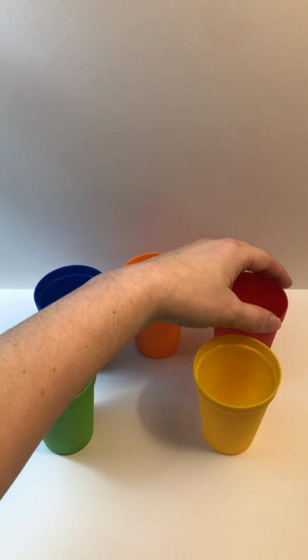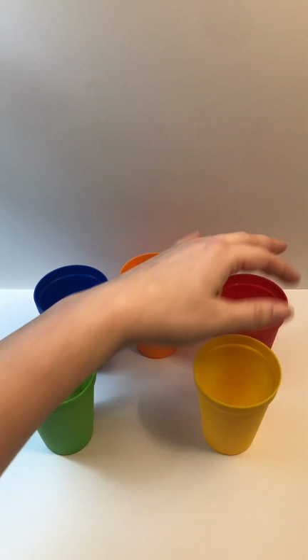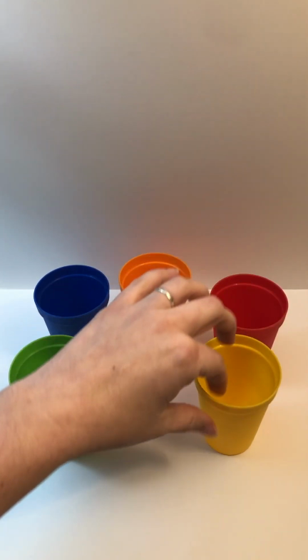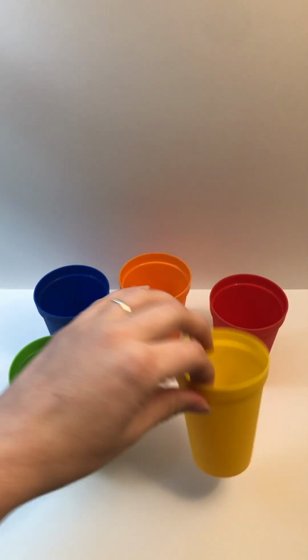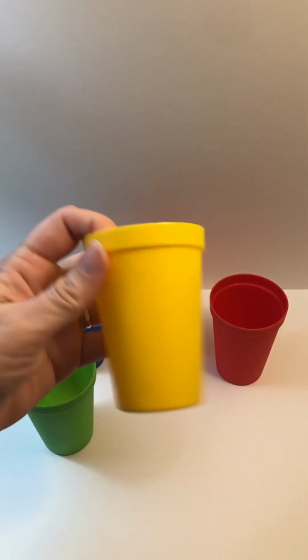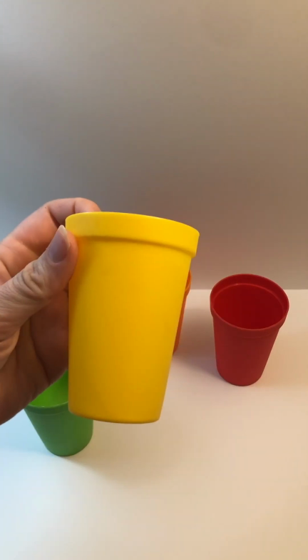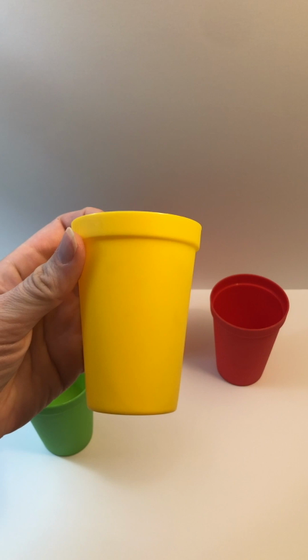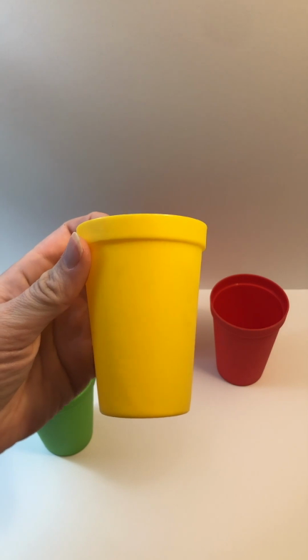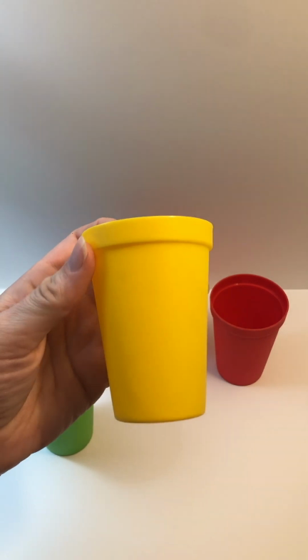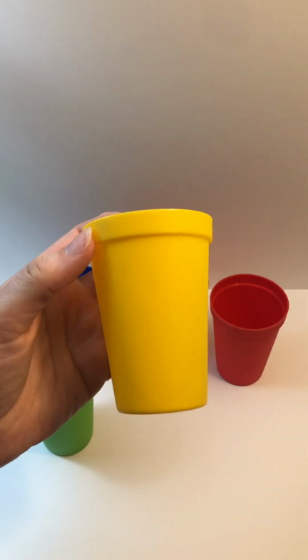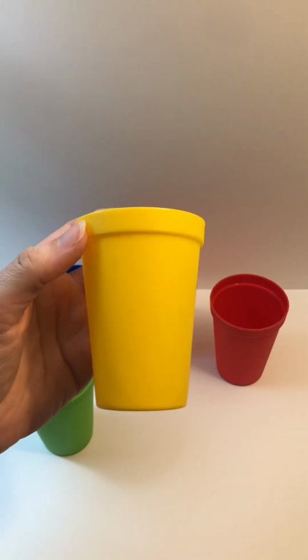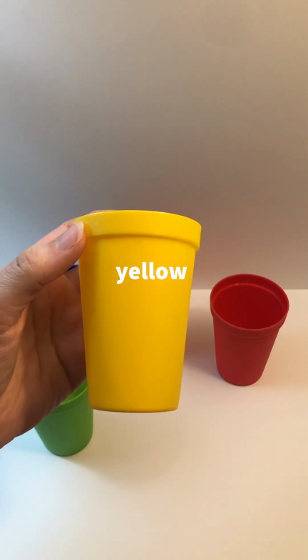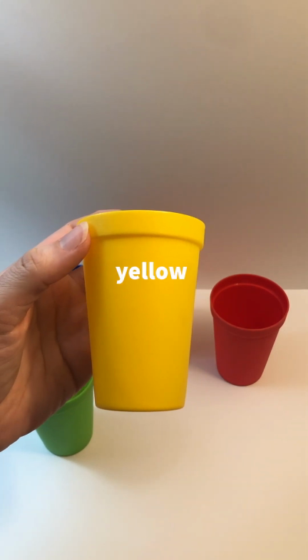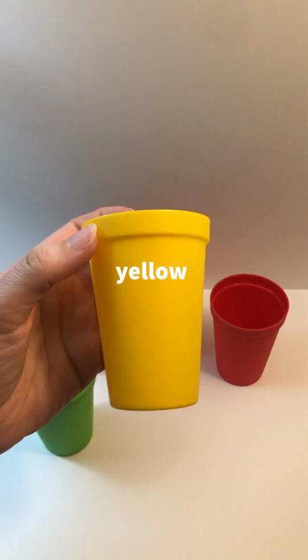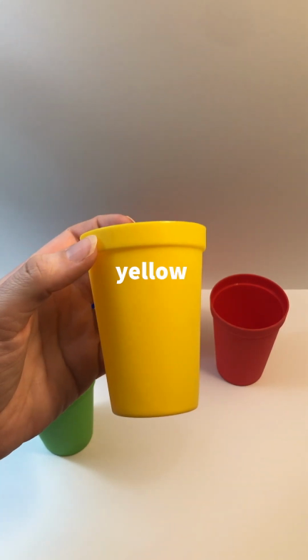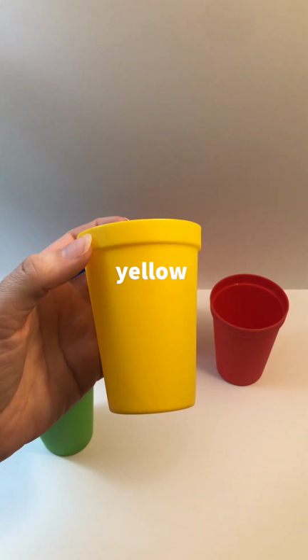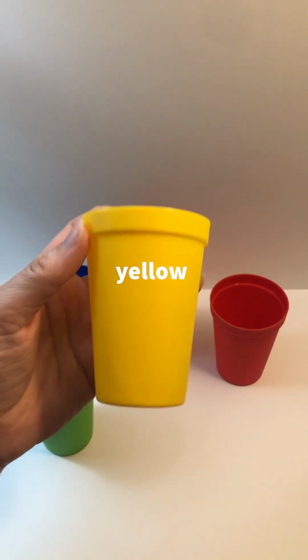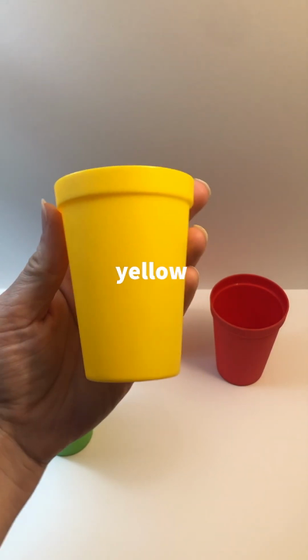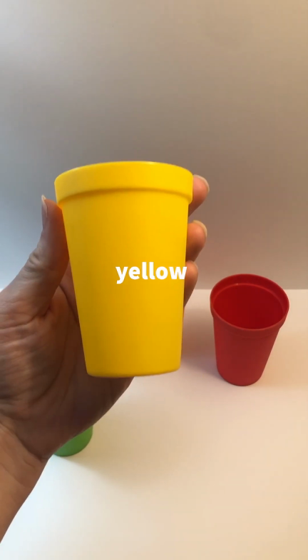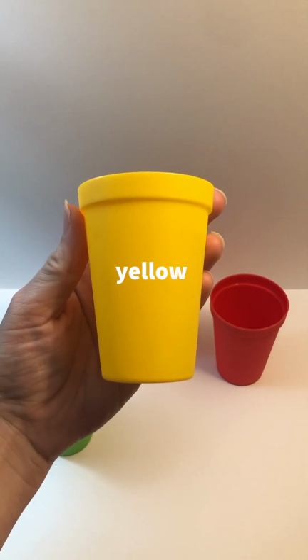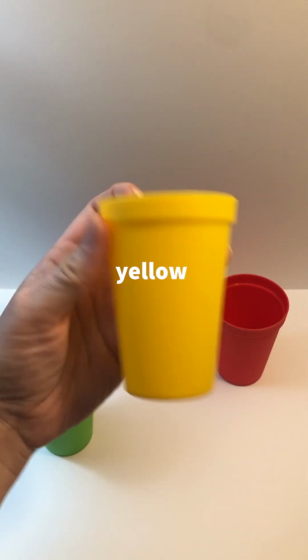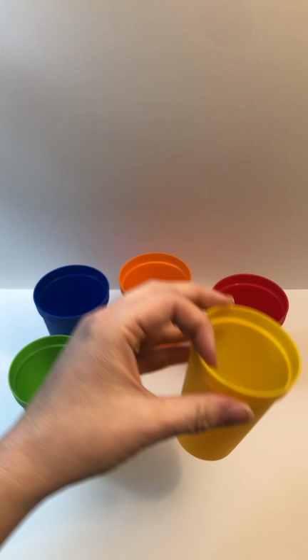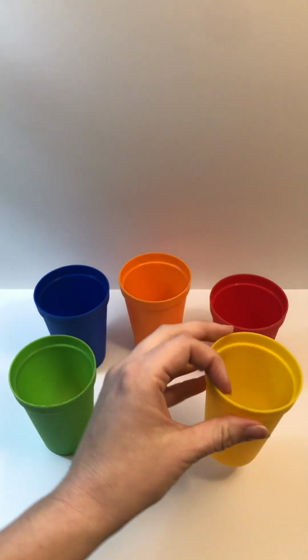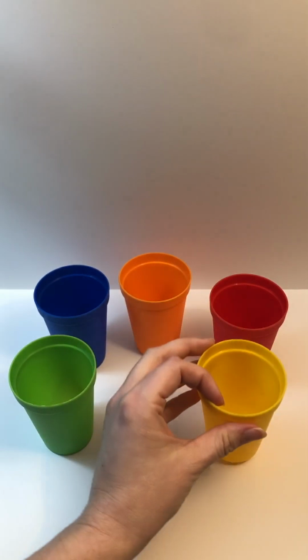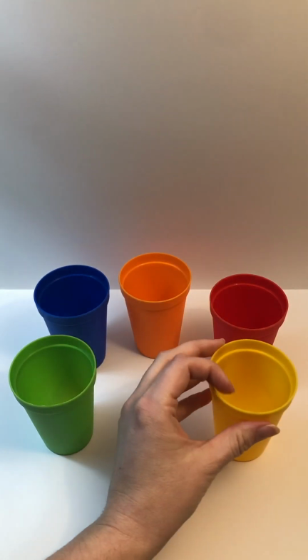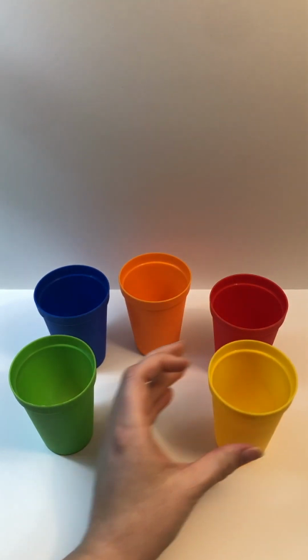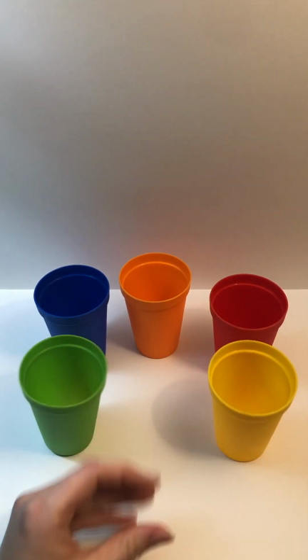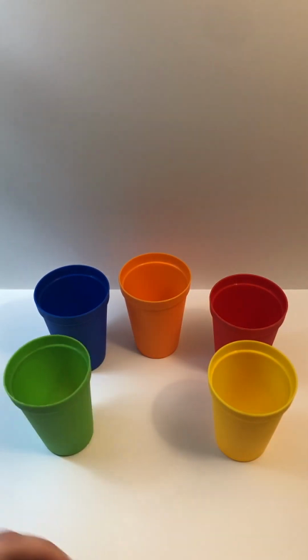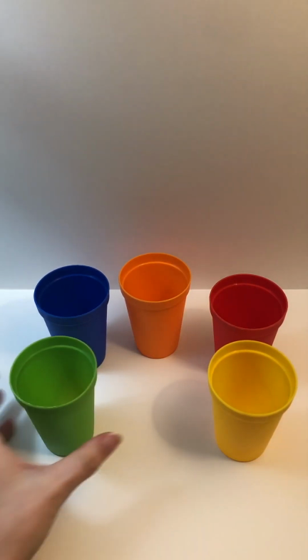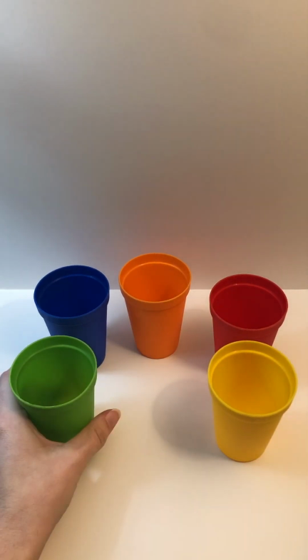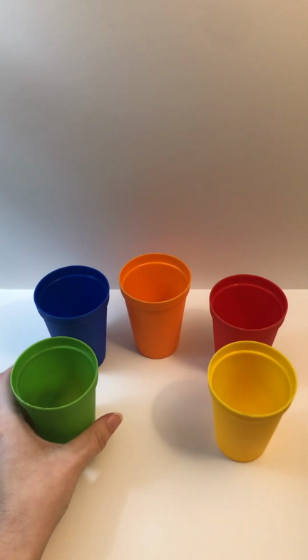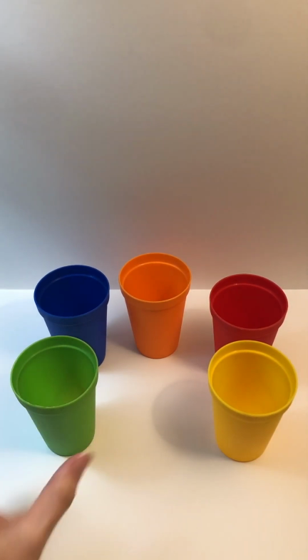What color is this? Yellow. Let's say it again. Yellow.